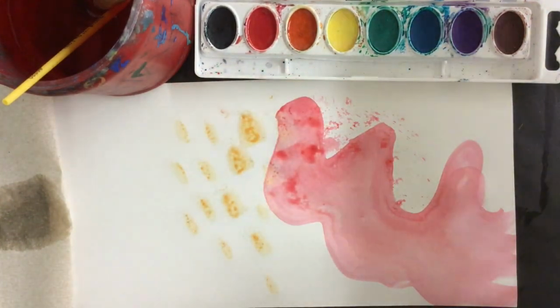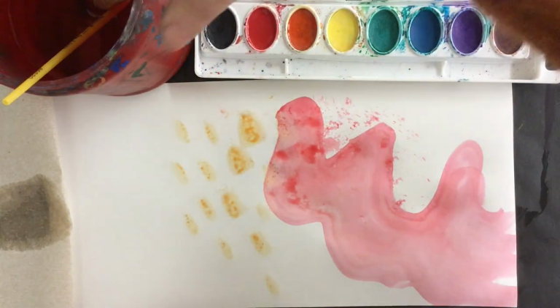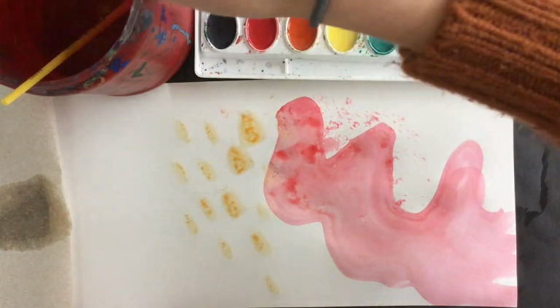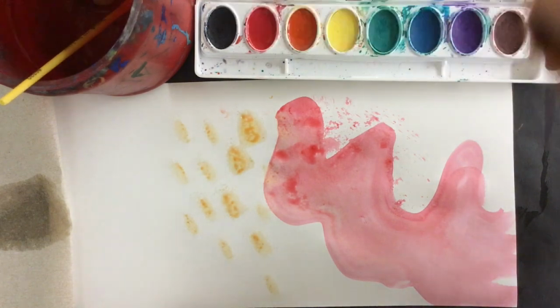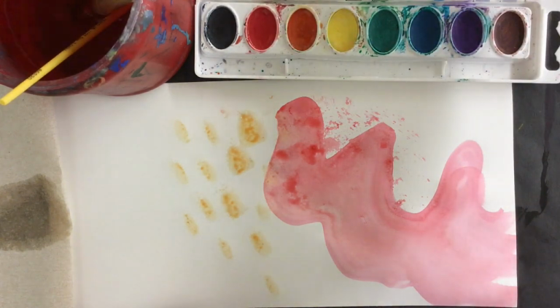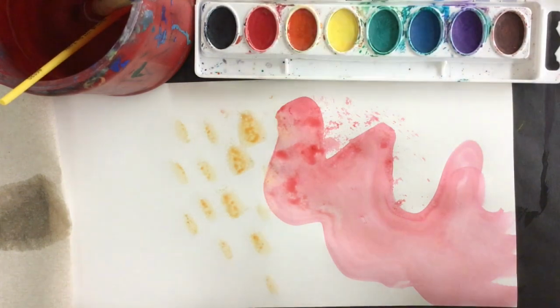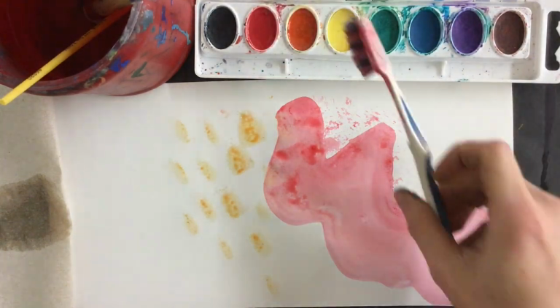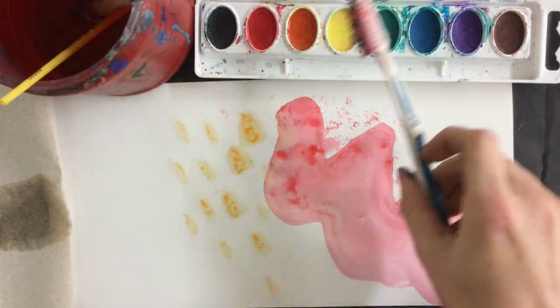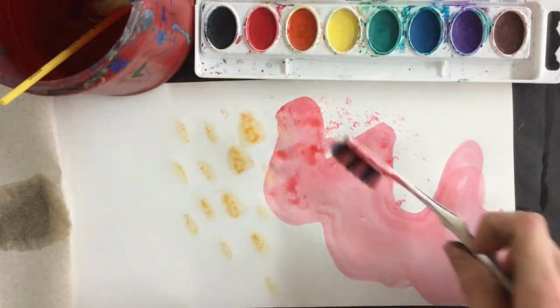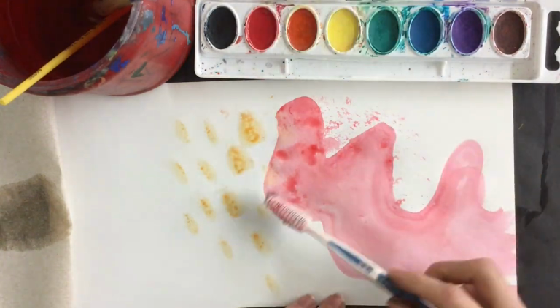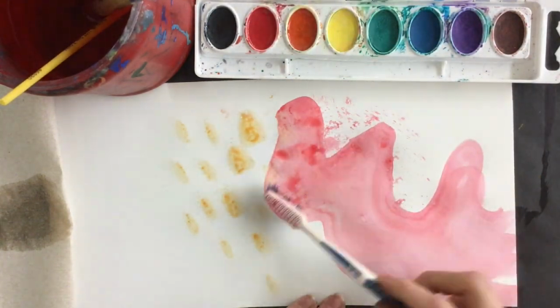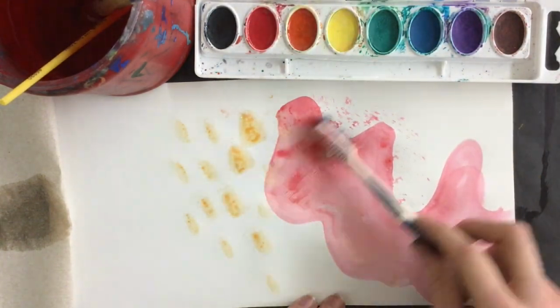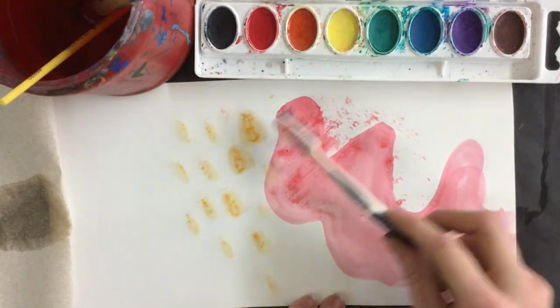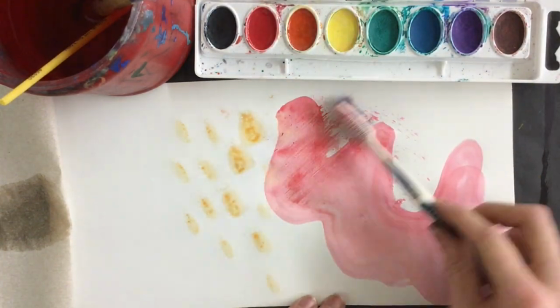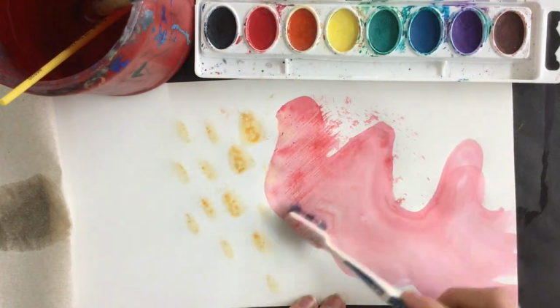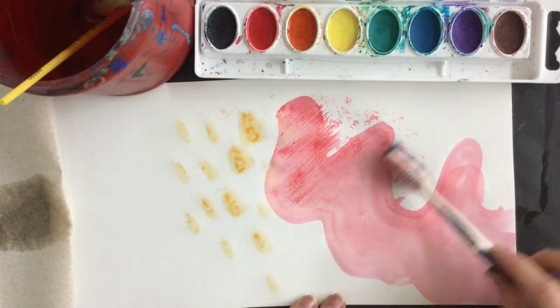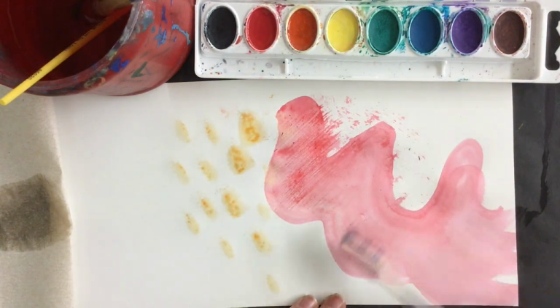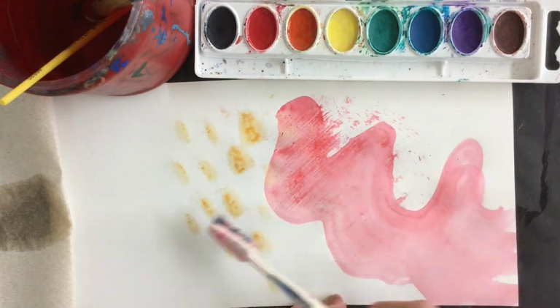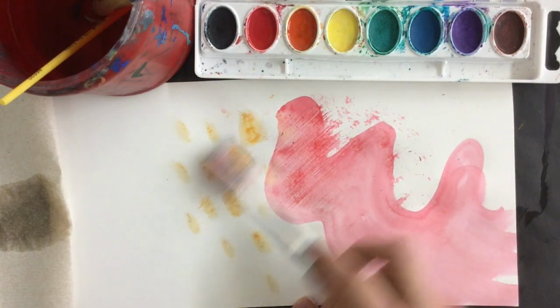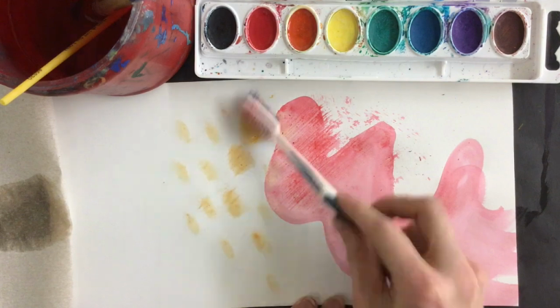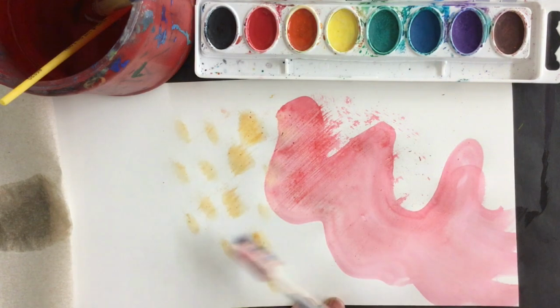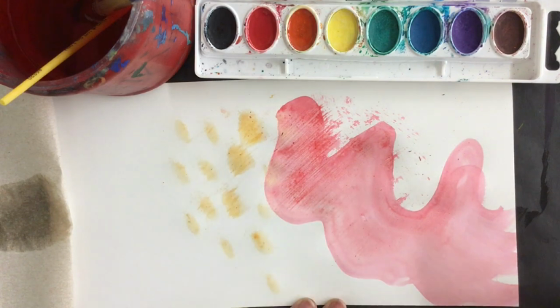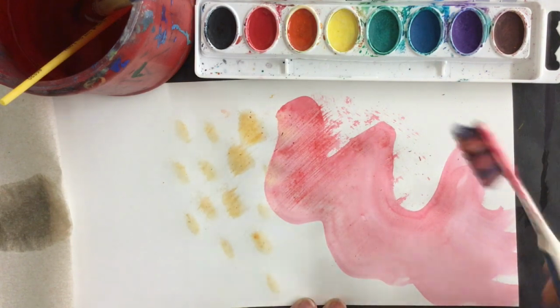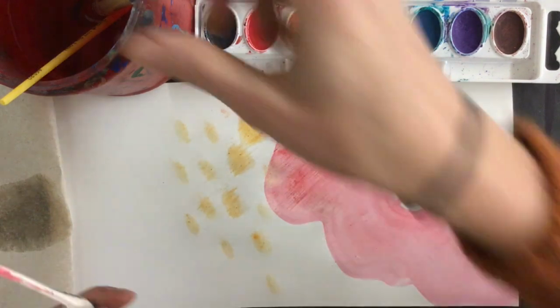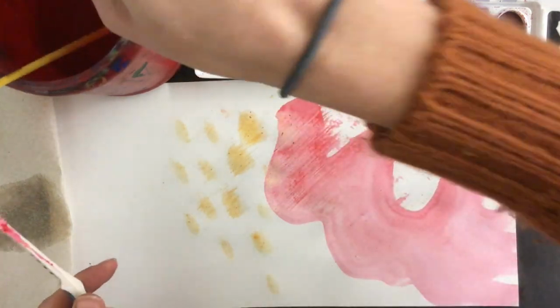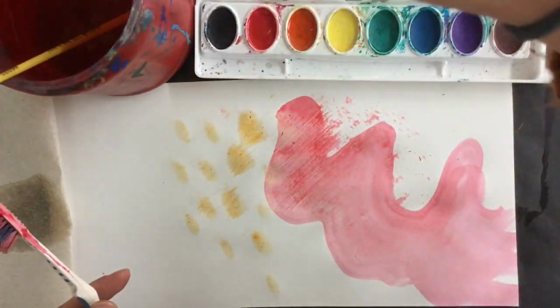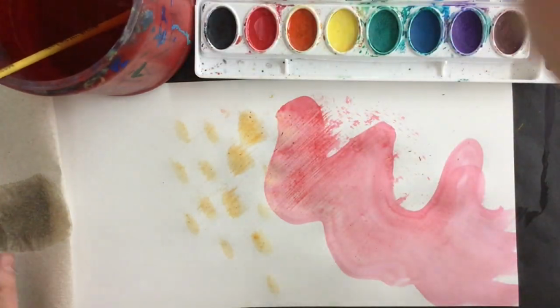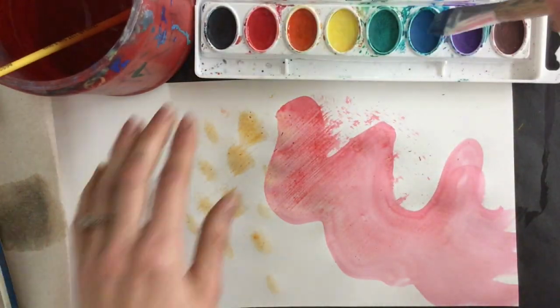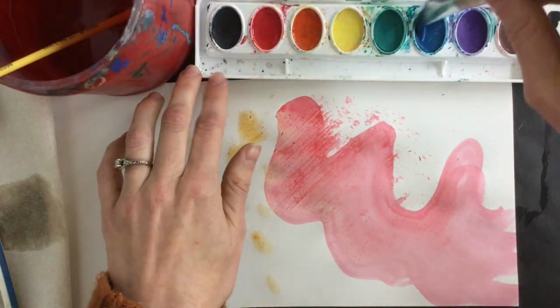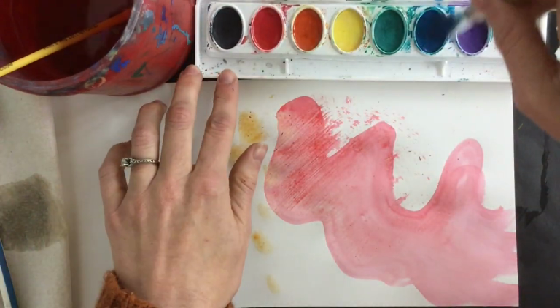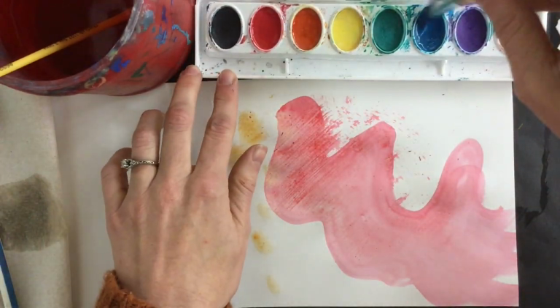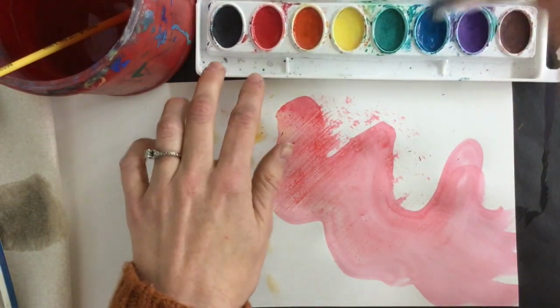I wonder what a toothbrush would do. I wouldn't necessarily want to rub it around in my watercolors because that would hurt it, but it could do some interesting stuff with the paint that's already on my paper.